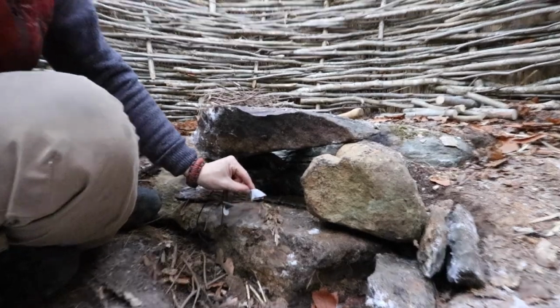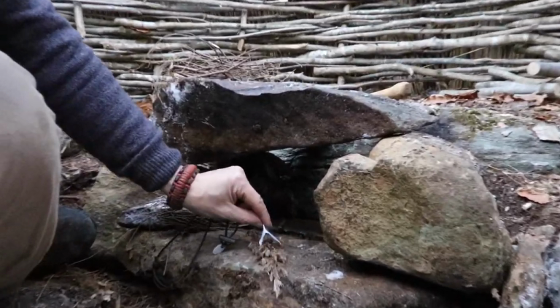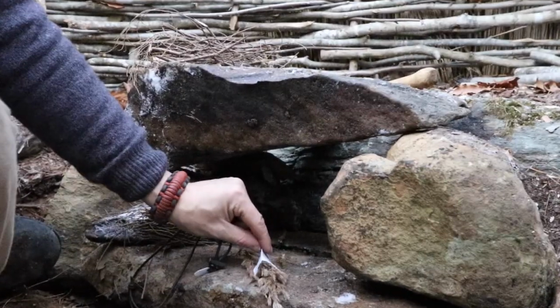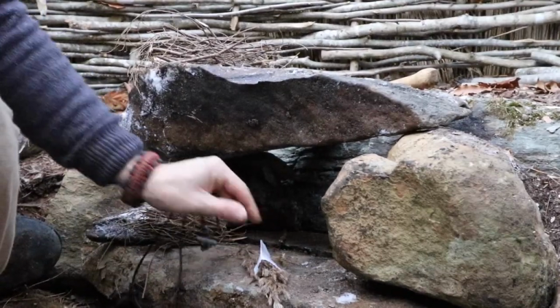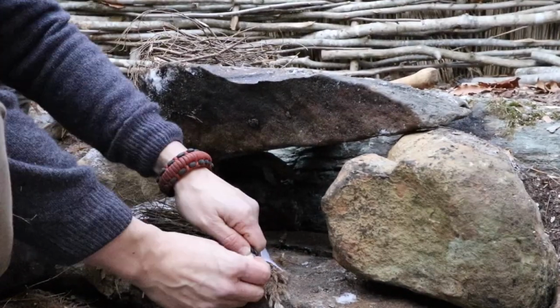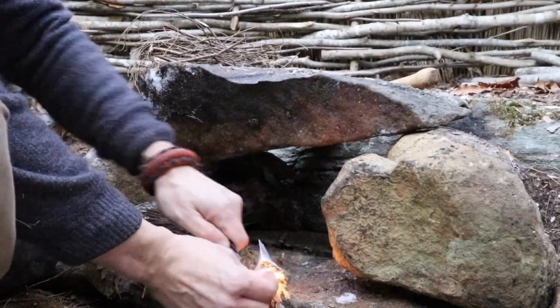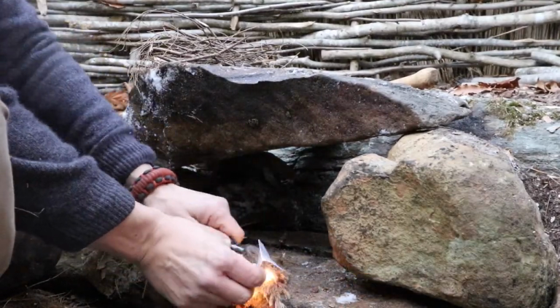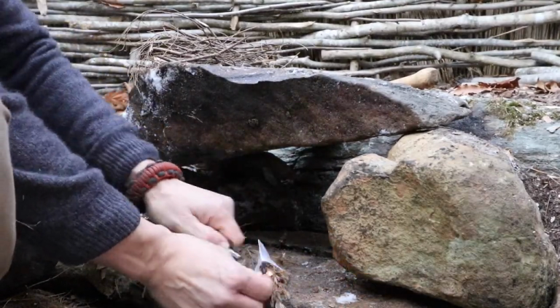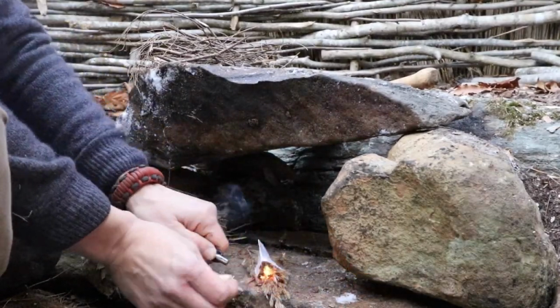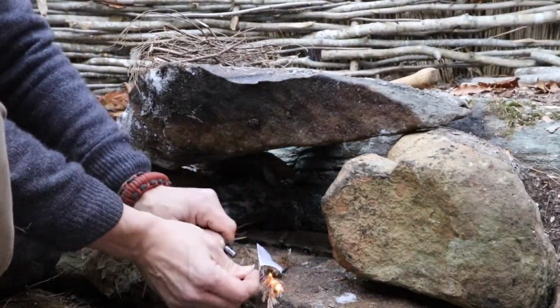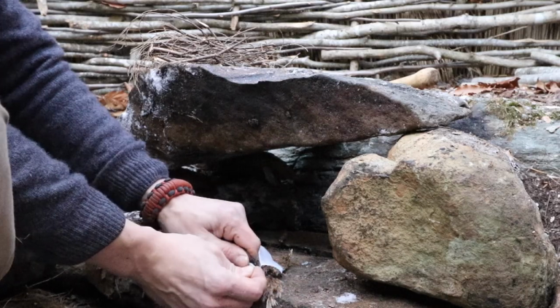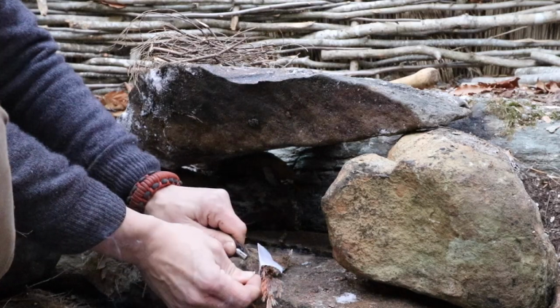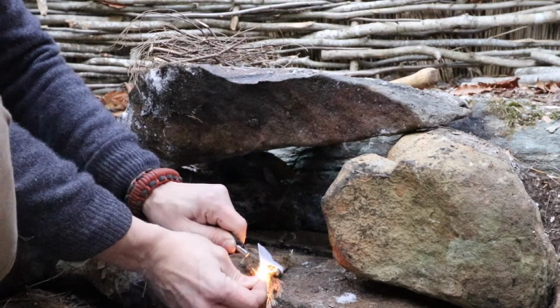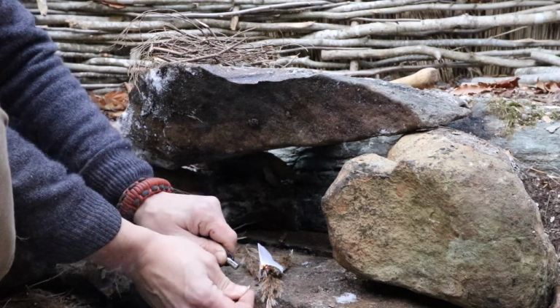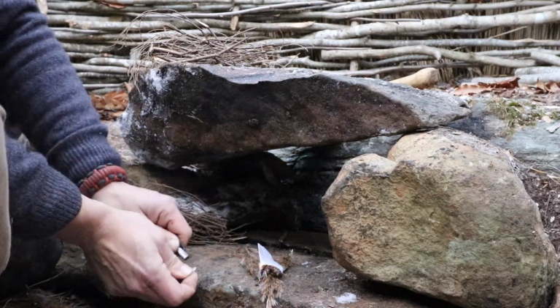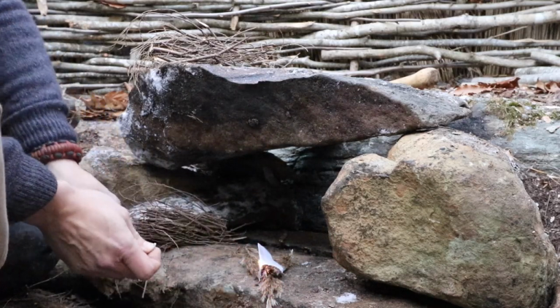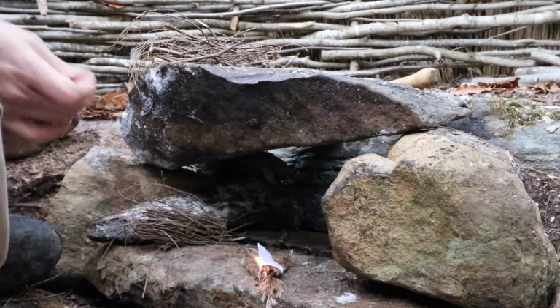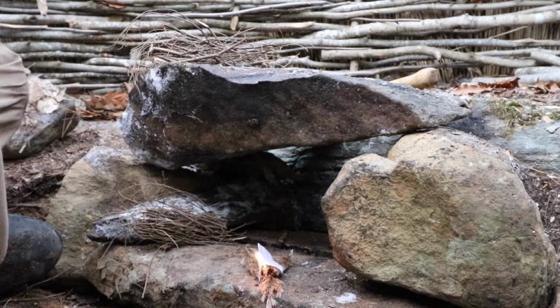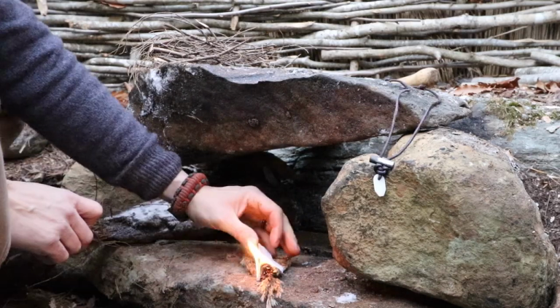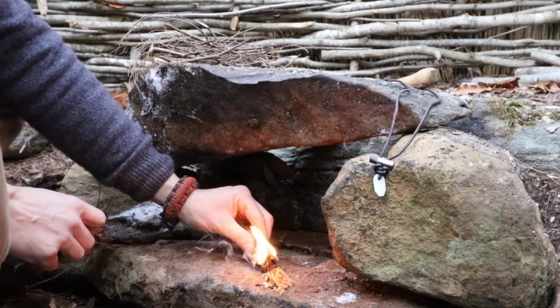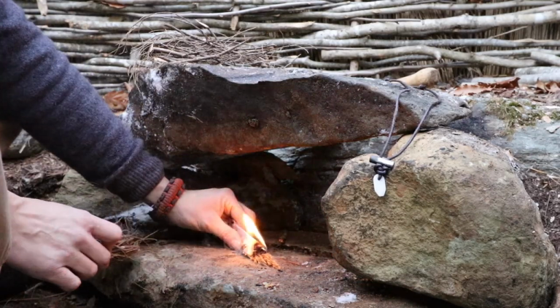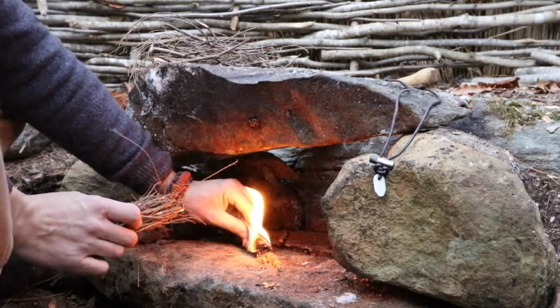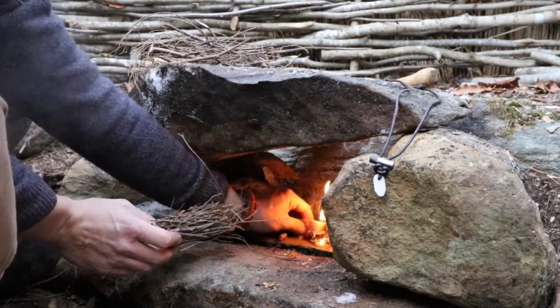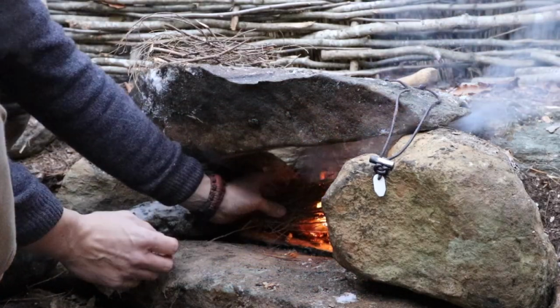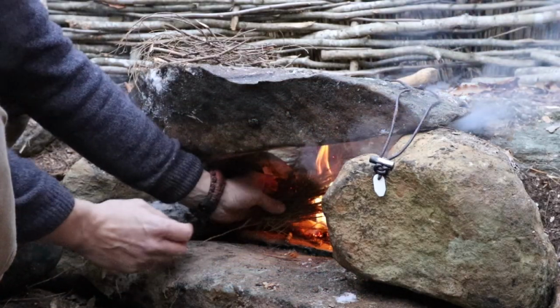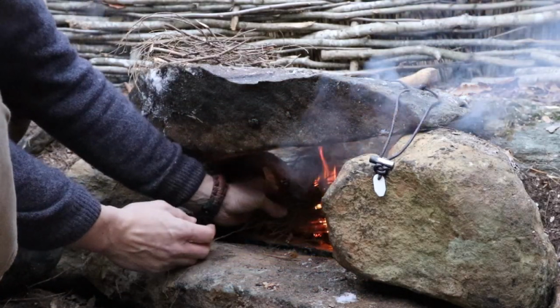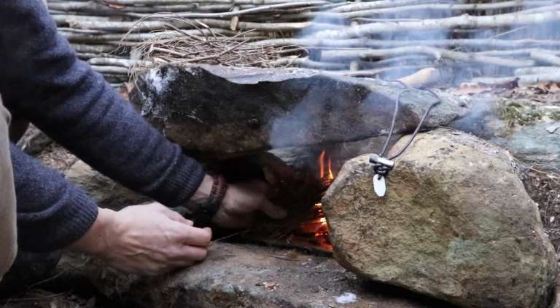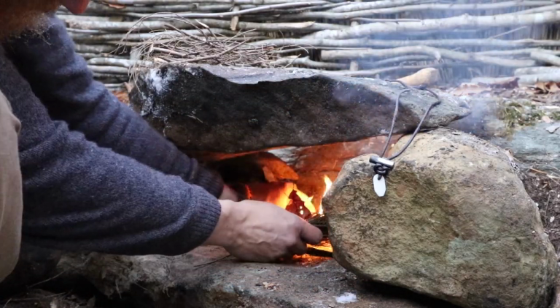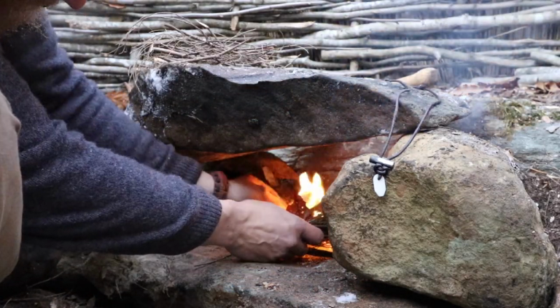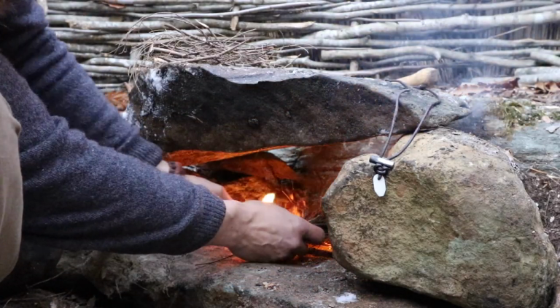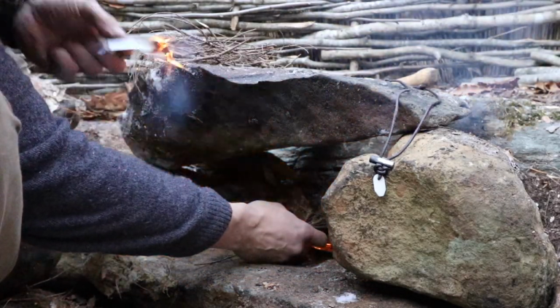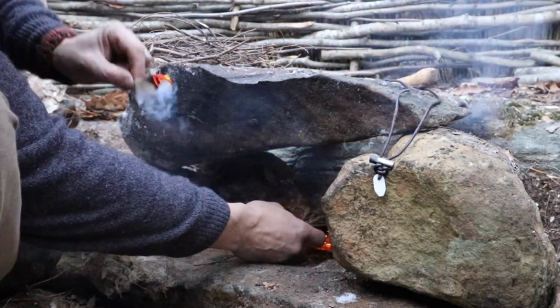I'll just tent it over the quickly flammable stuff and give her a spark. There we go — go sear strip, go! You pull it back out after you've lit your fire.